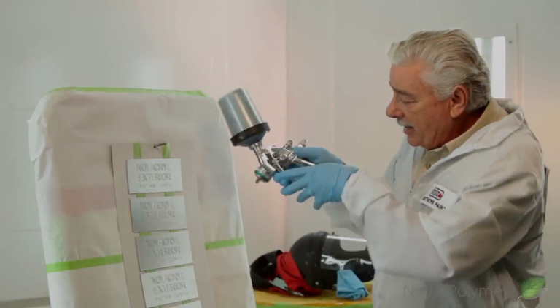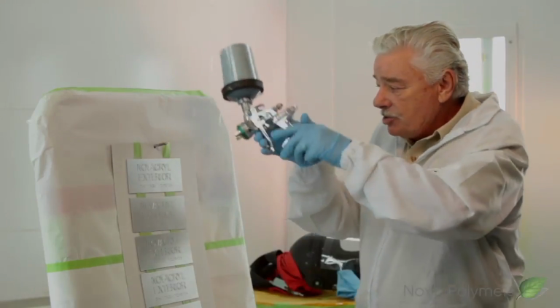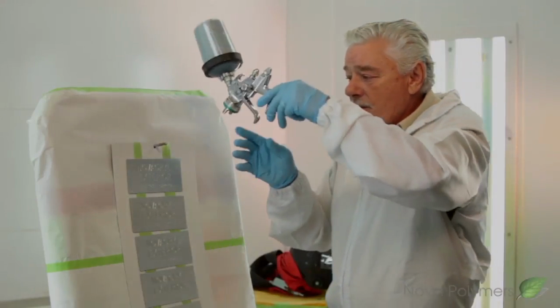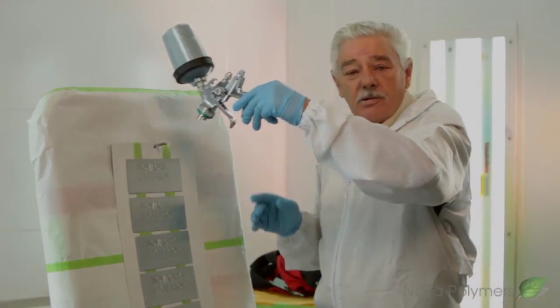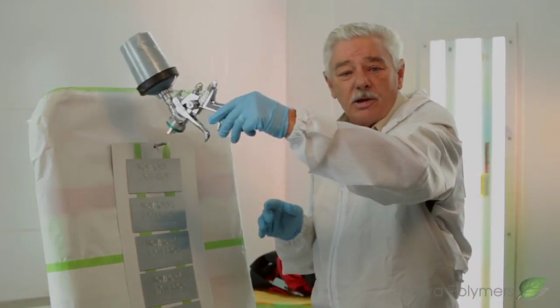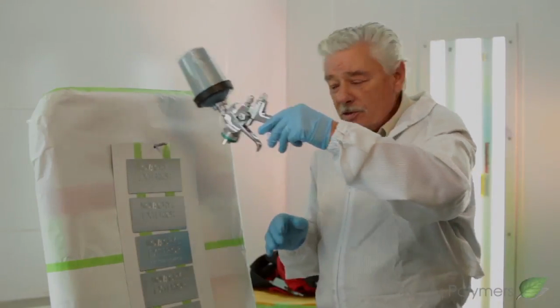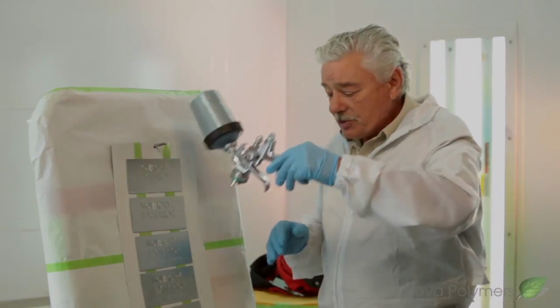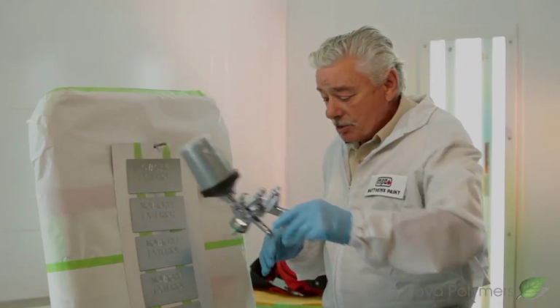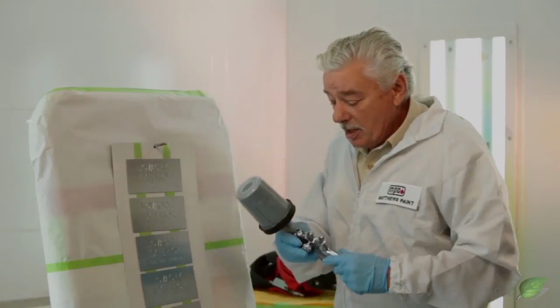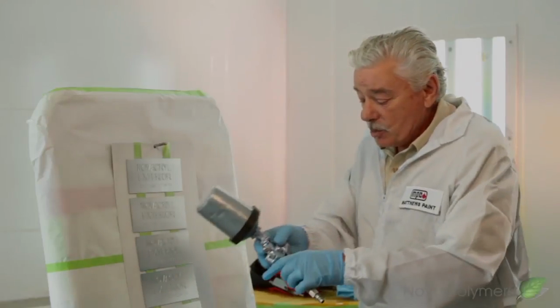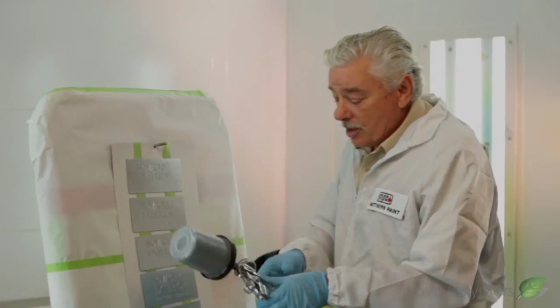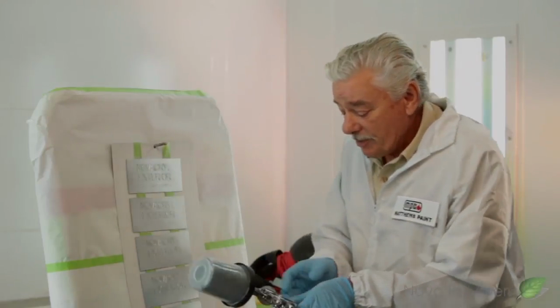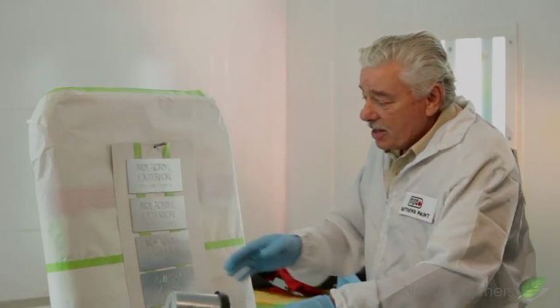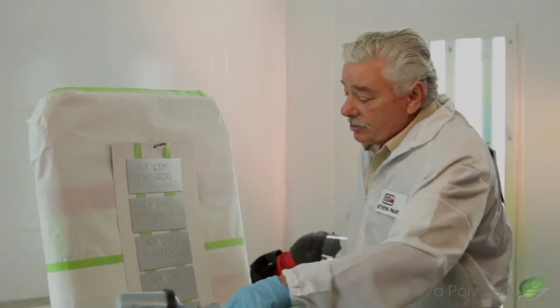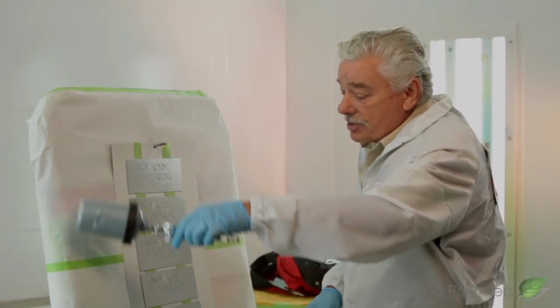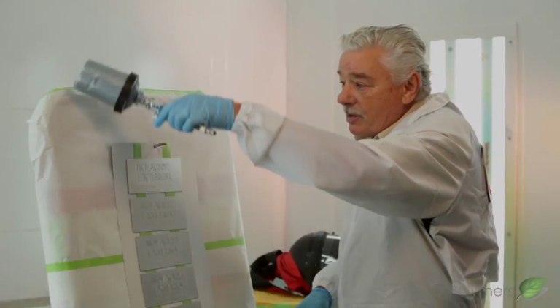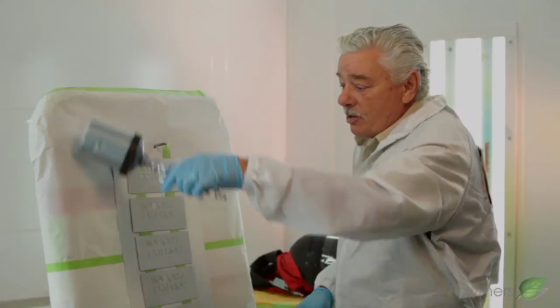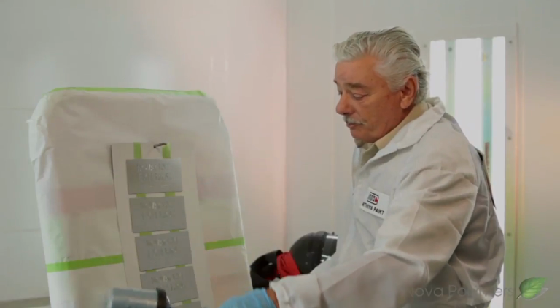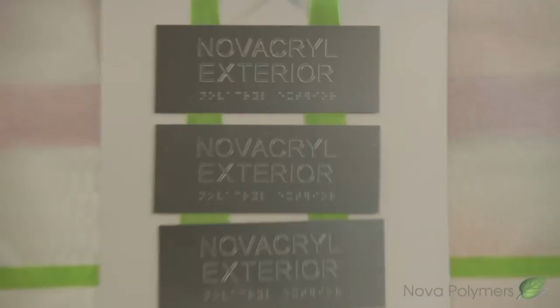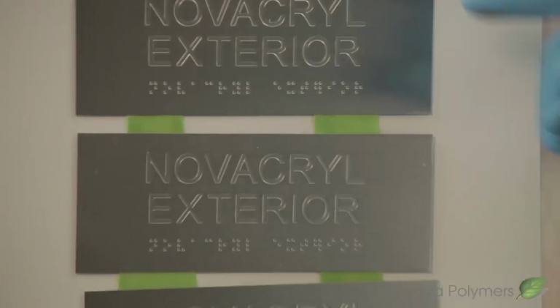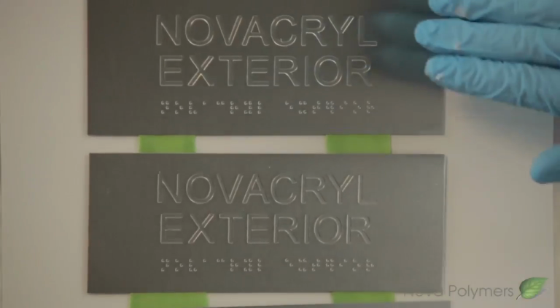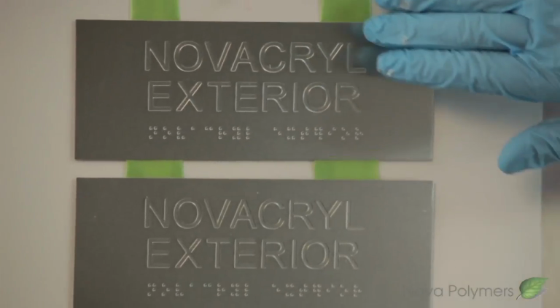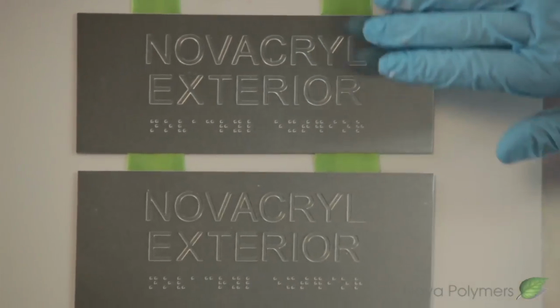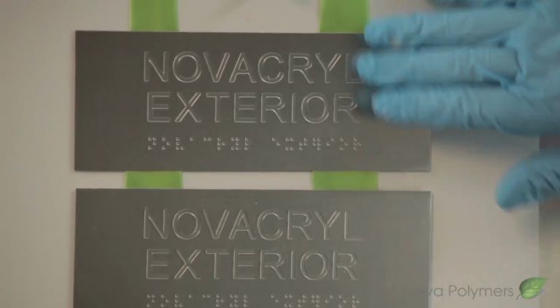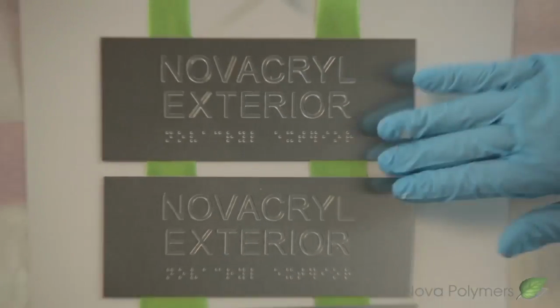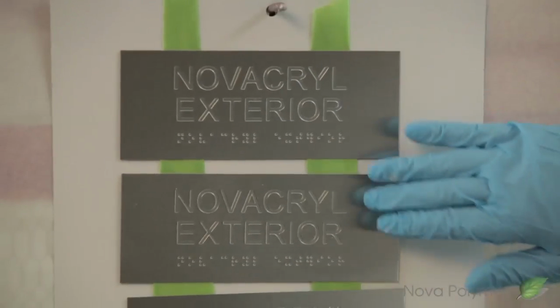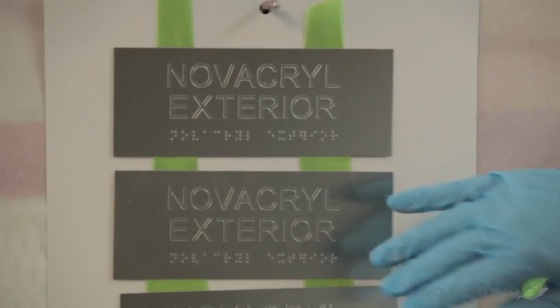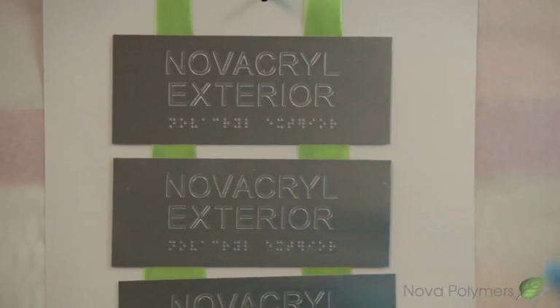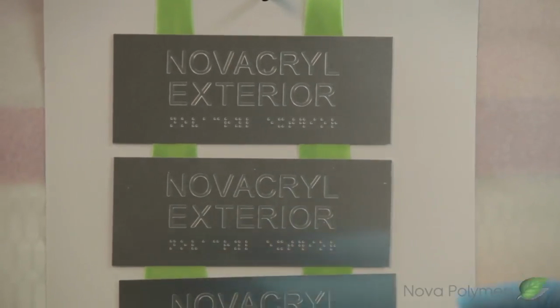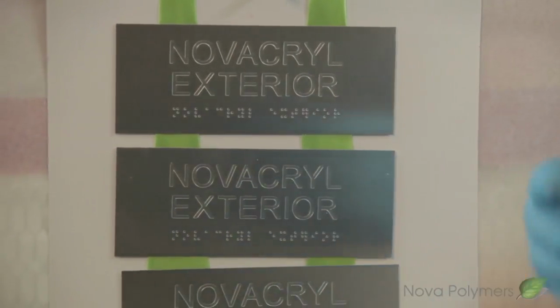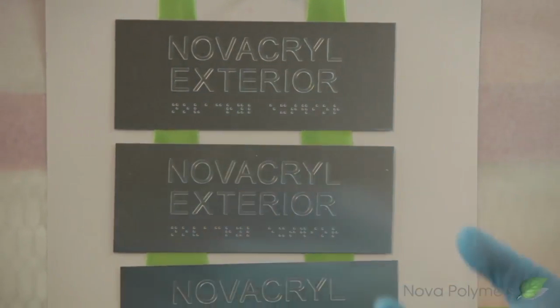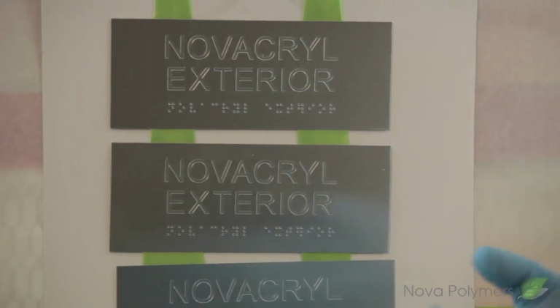Angling your gun in this position. I'm also going to come on this side and do the same thing here. Be careful though that when you do shoot the edge of these letters that you don't get an over-buildup of paint.